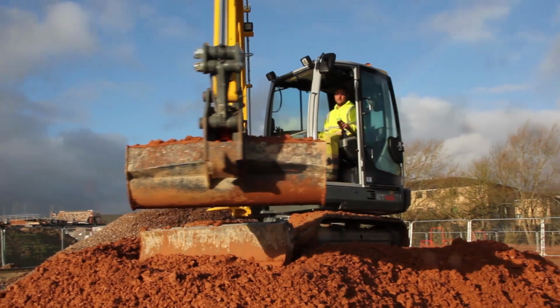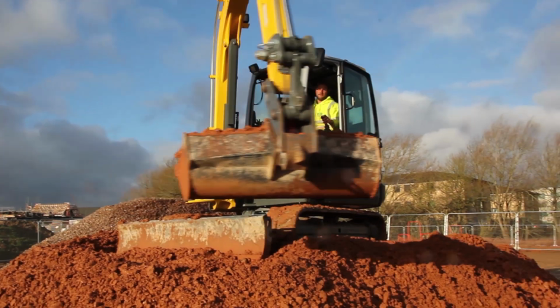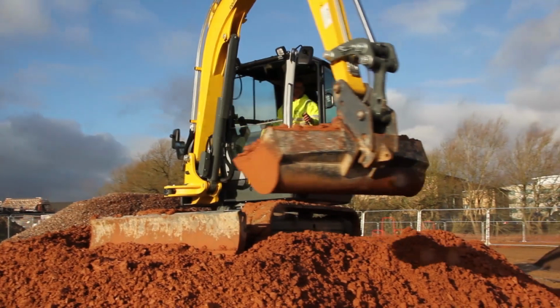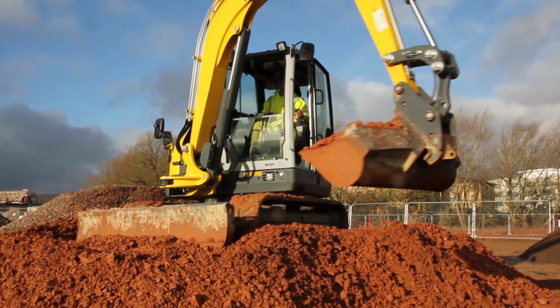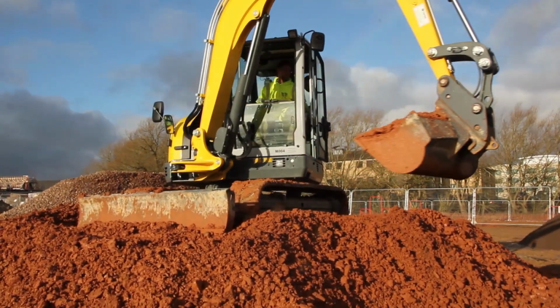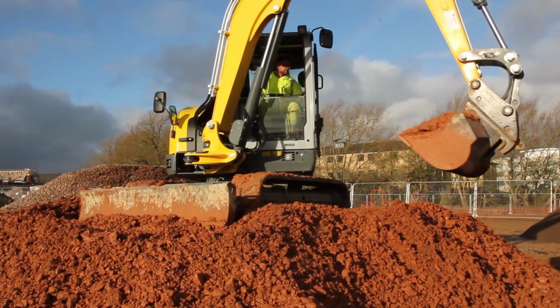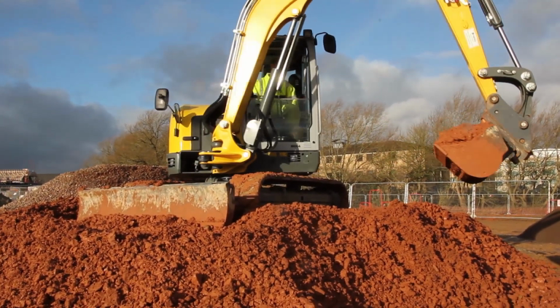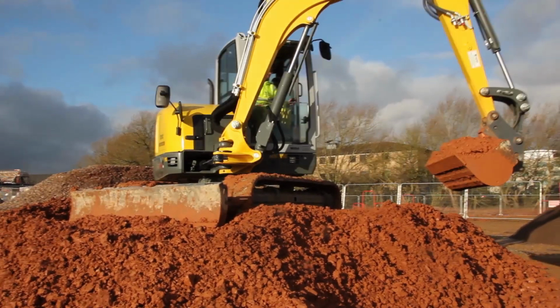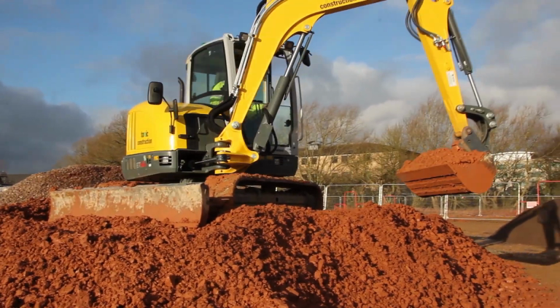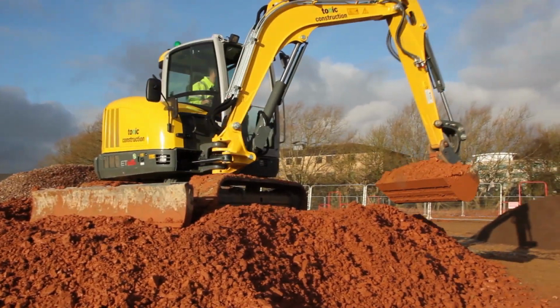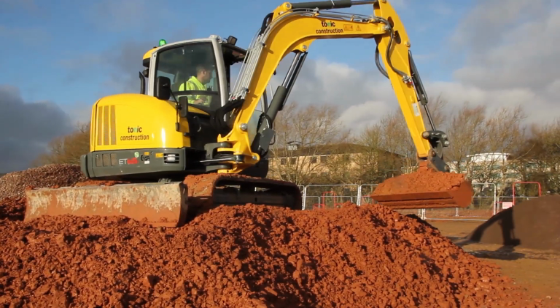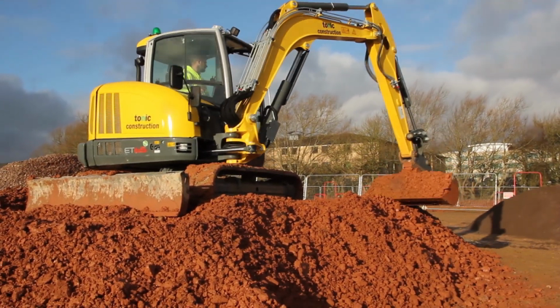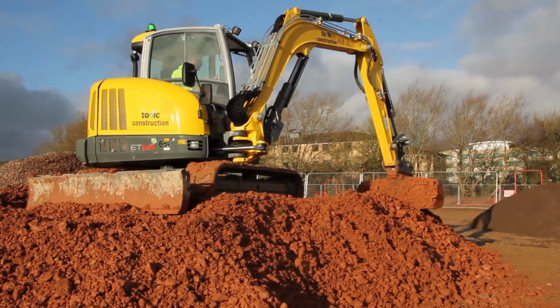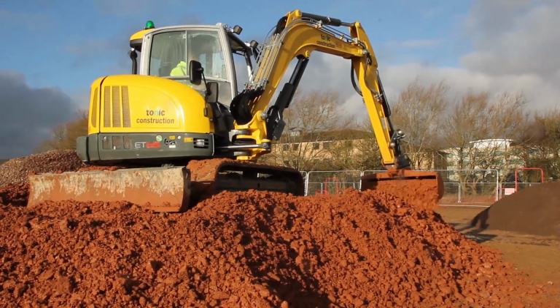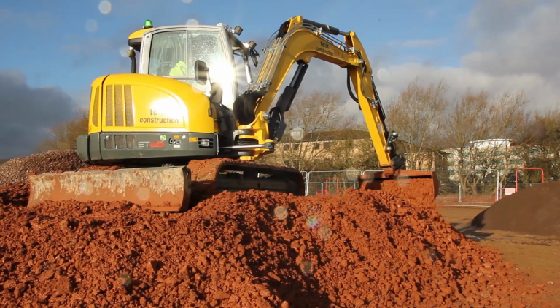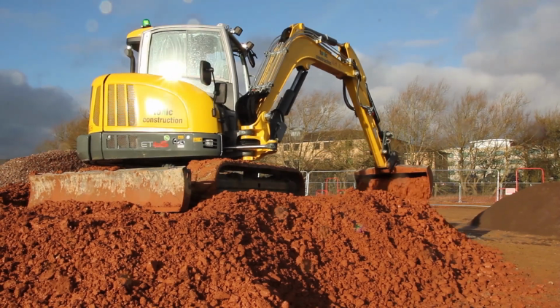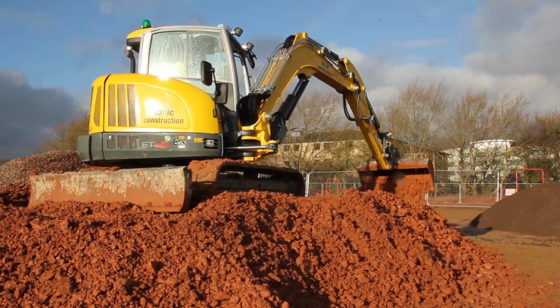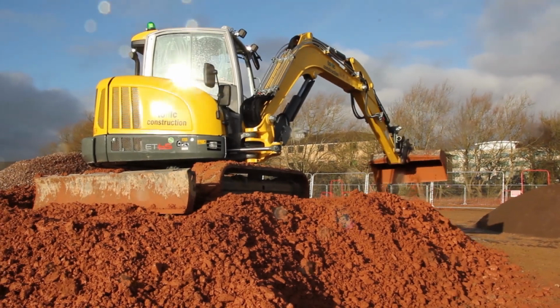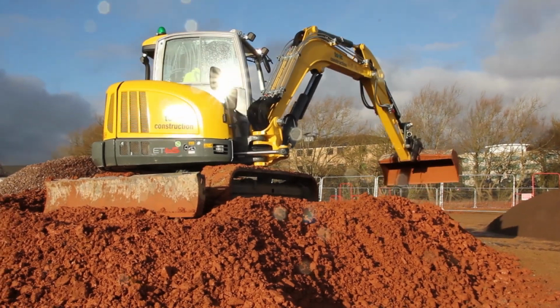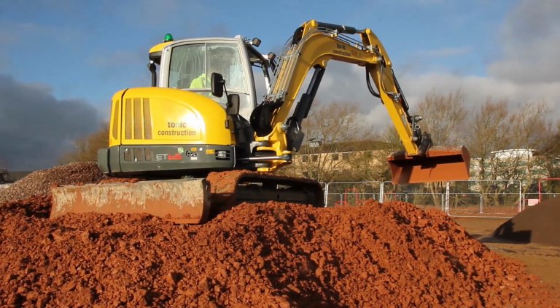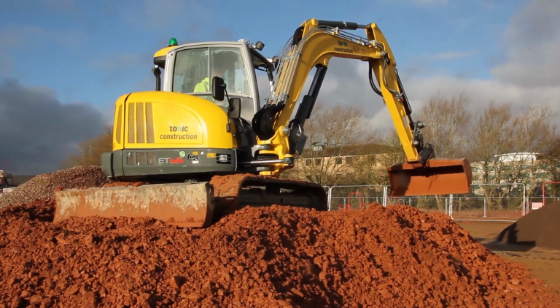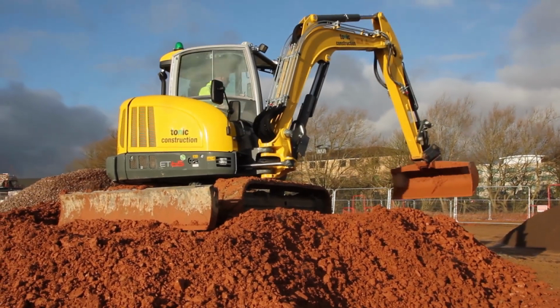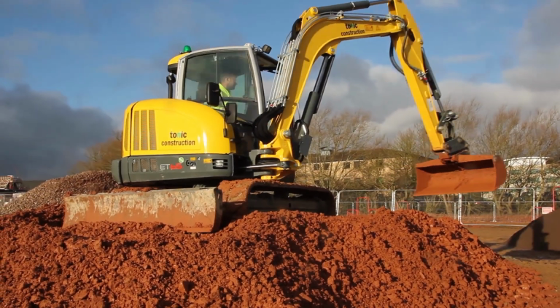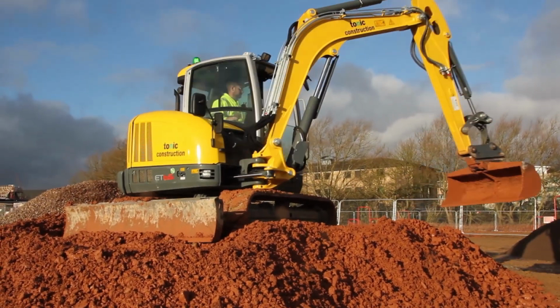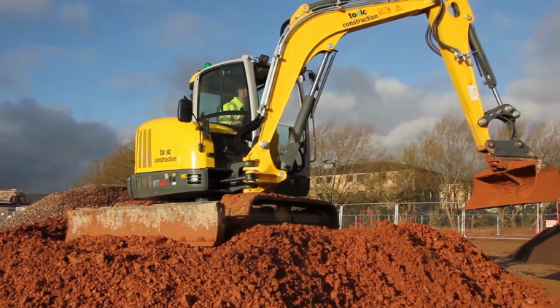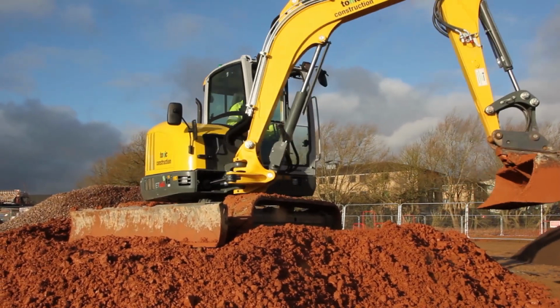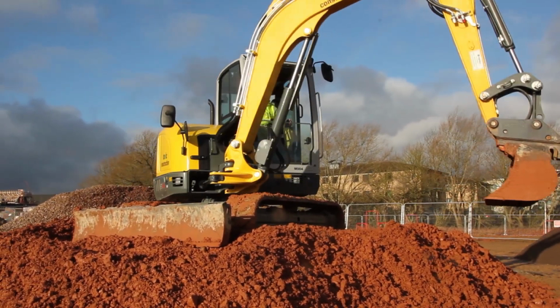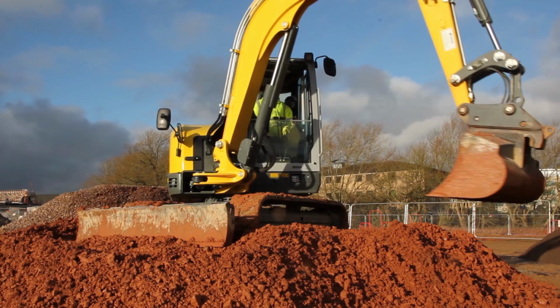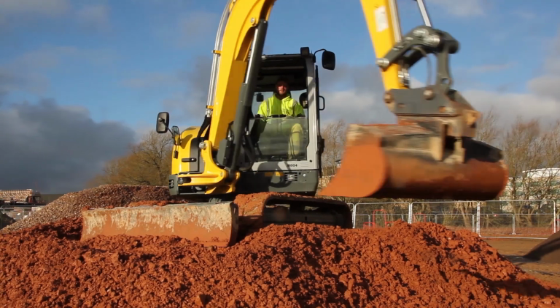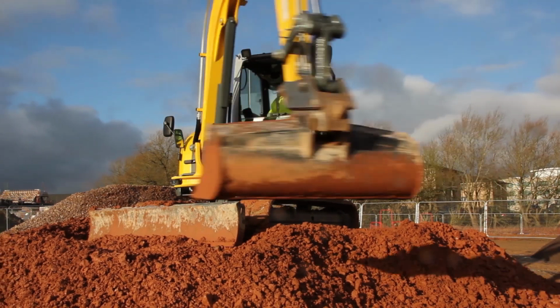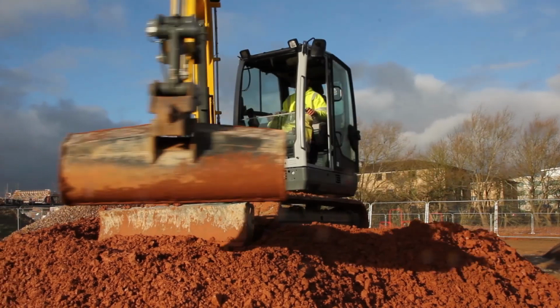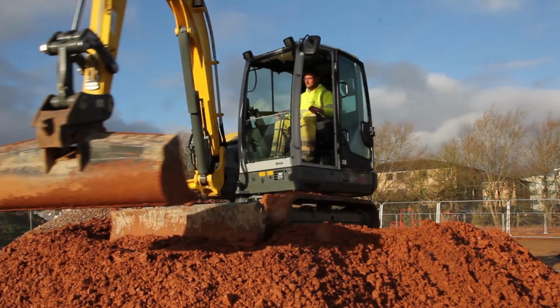We started off going down the Wacker Neuson route because we wanted to get the safety features of the dumpers. Forward tipping dumpers have improved massively in the industry.